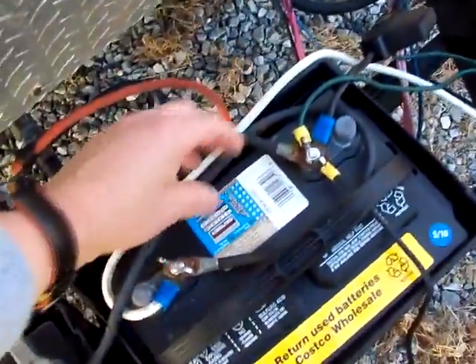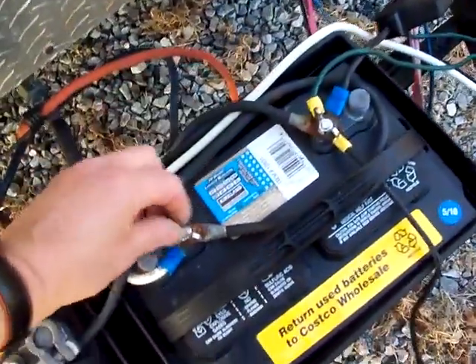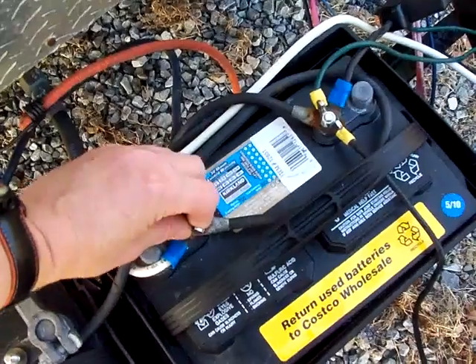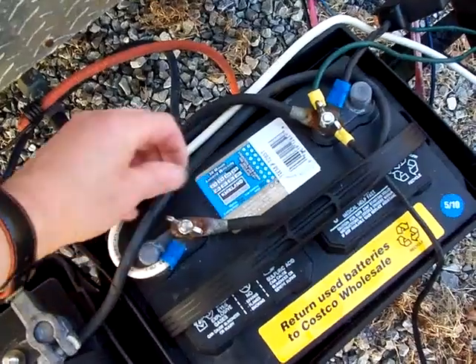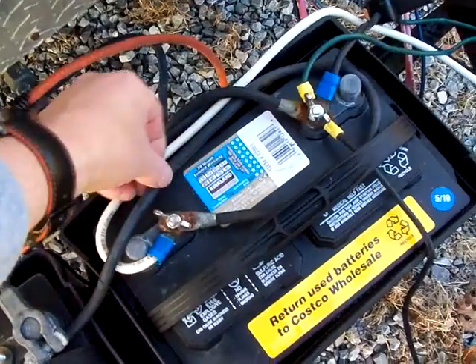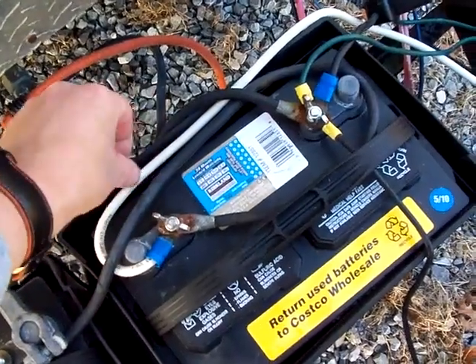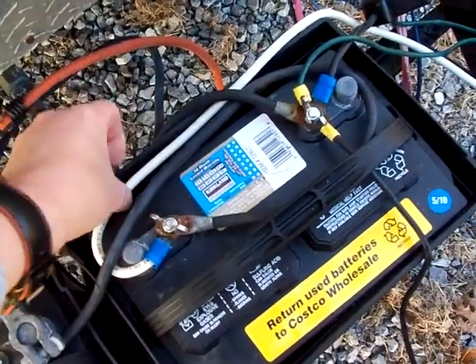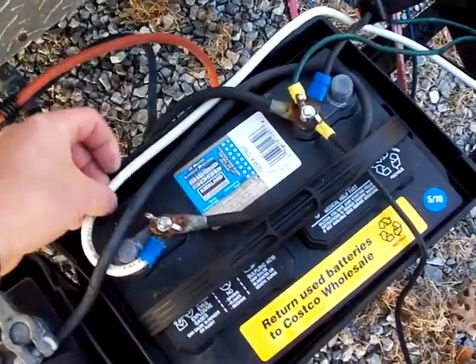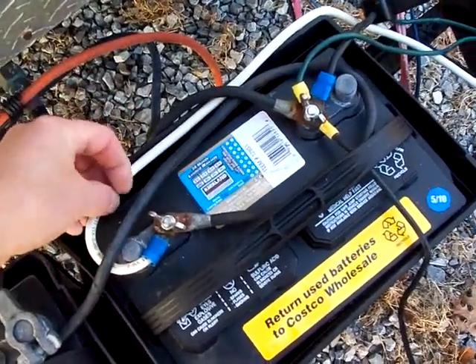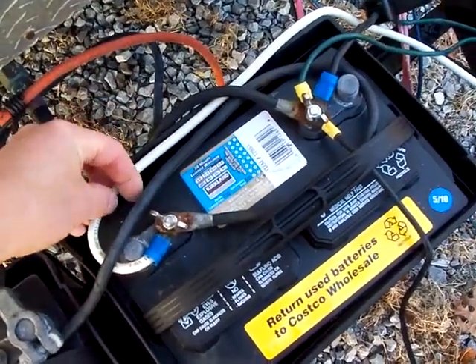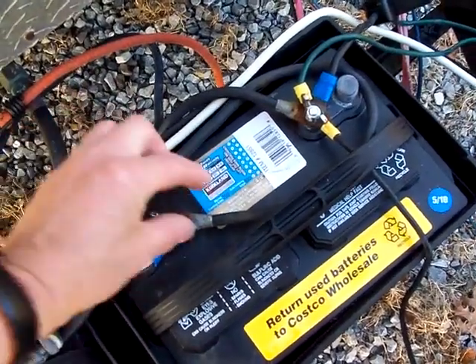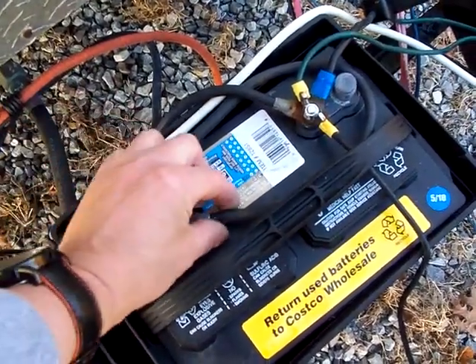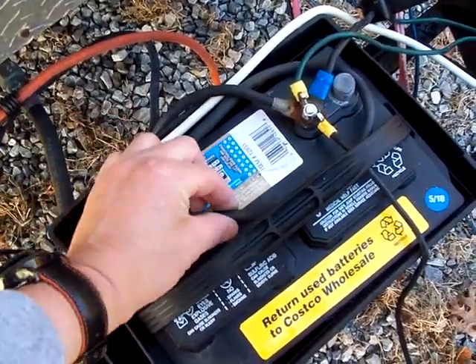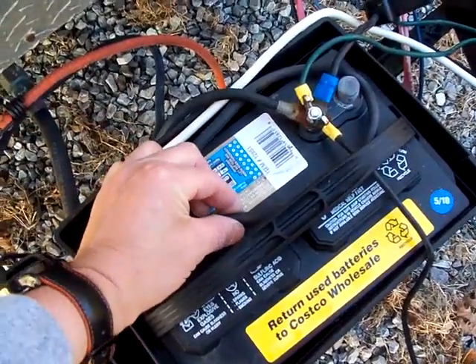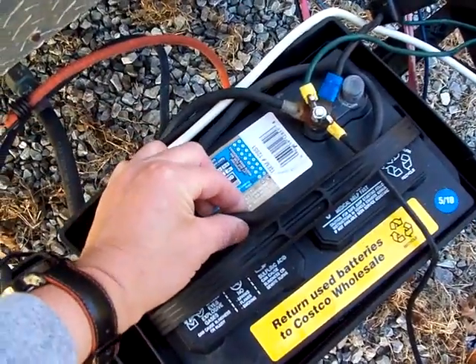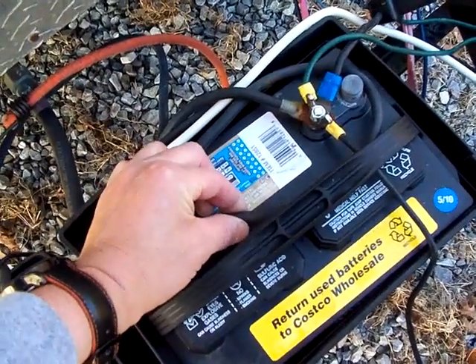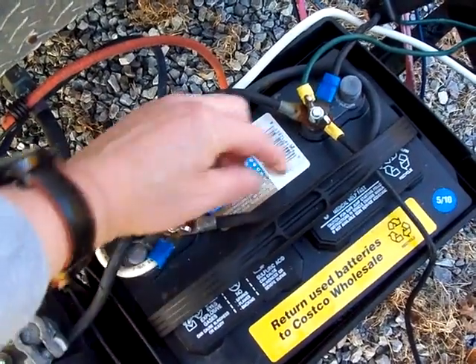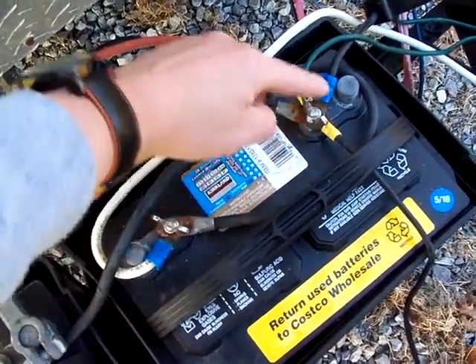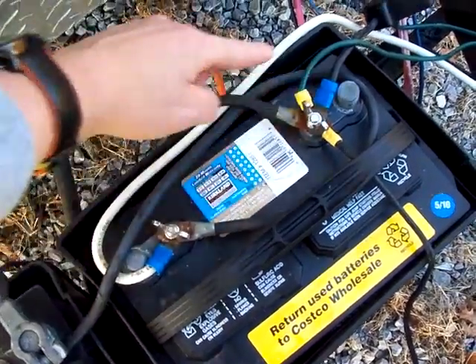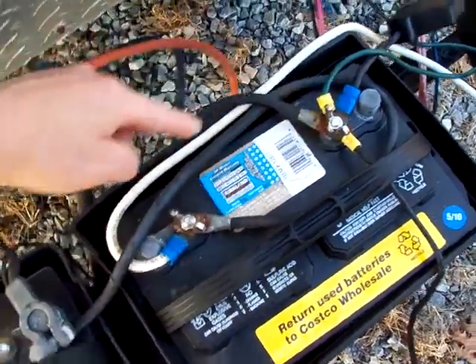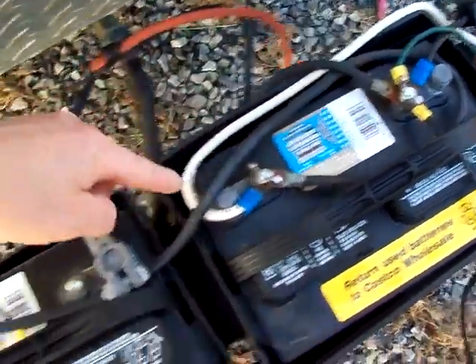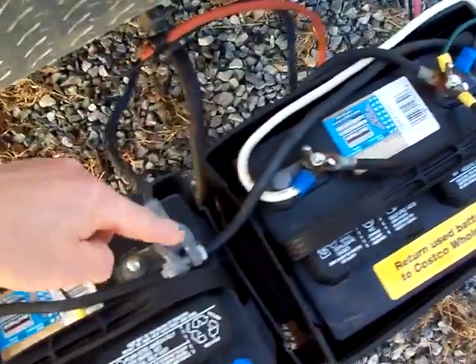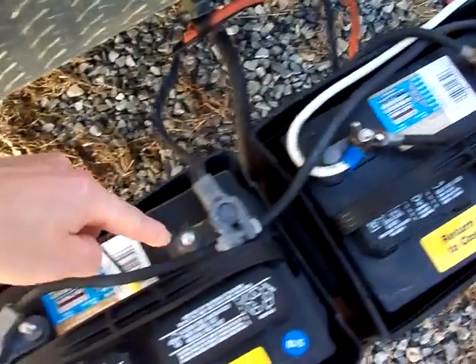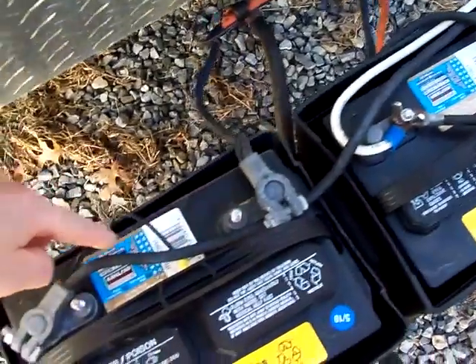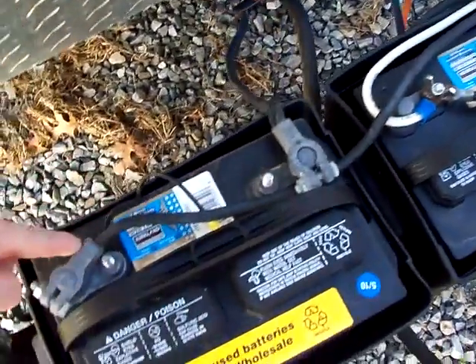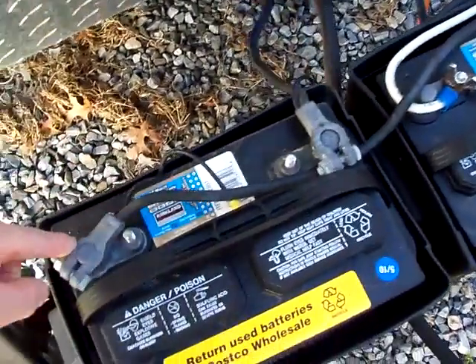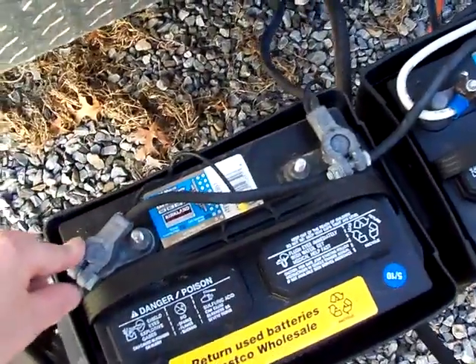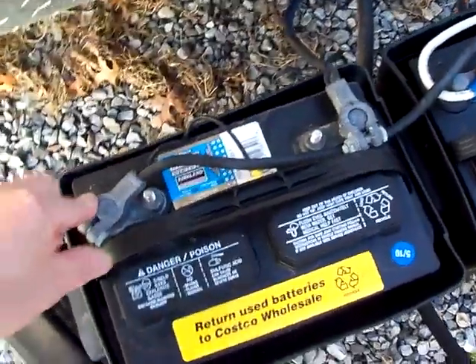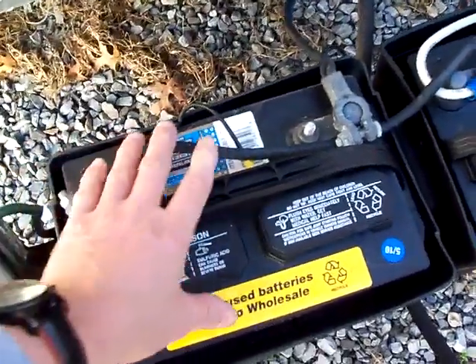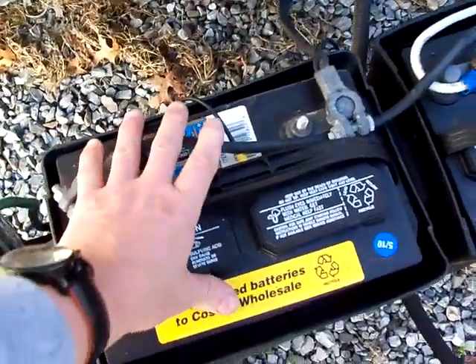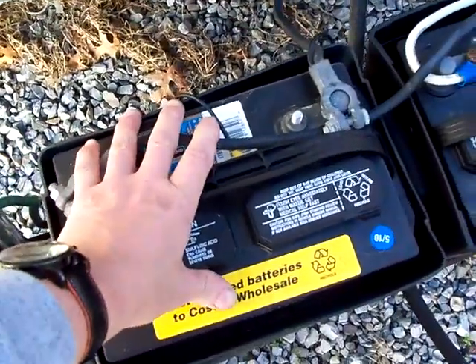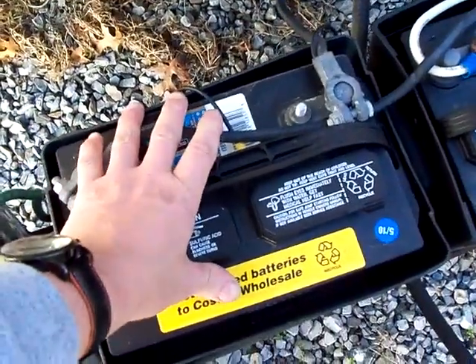Your negative here — there's your ground coming in. You buy yourself another cable, and it runs along and connects to the negative on the second battery.